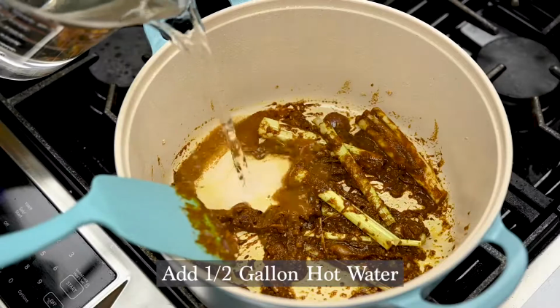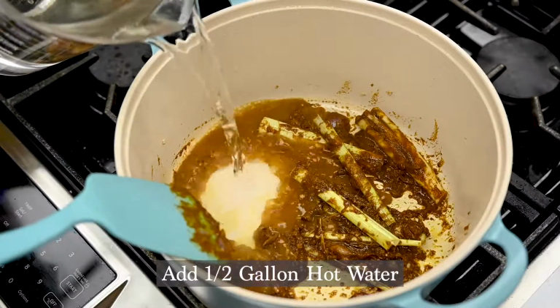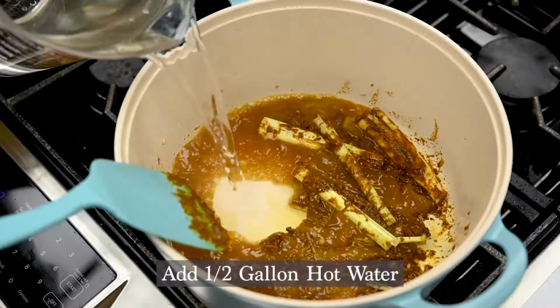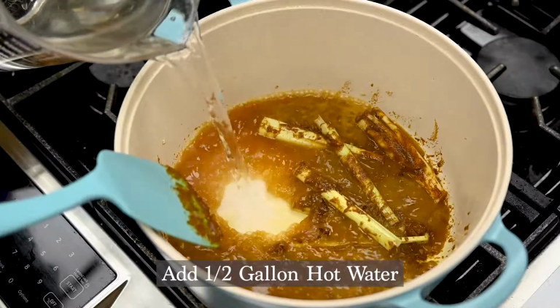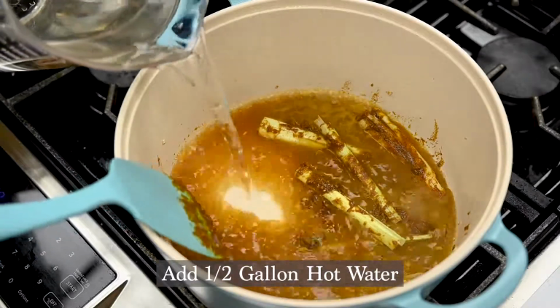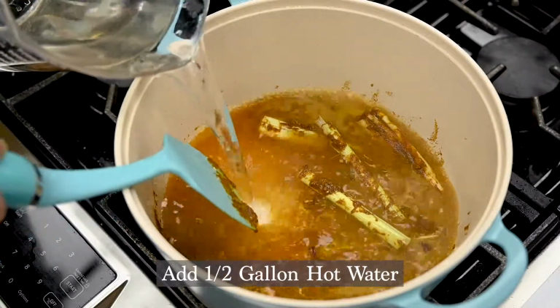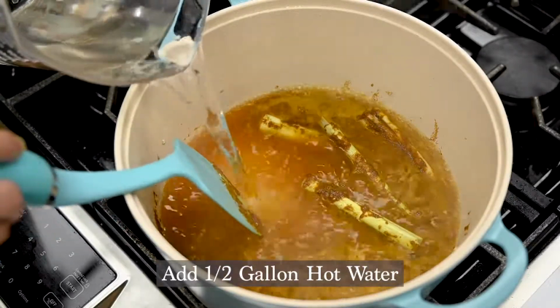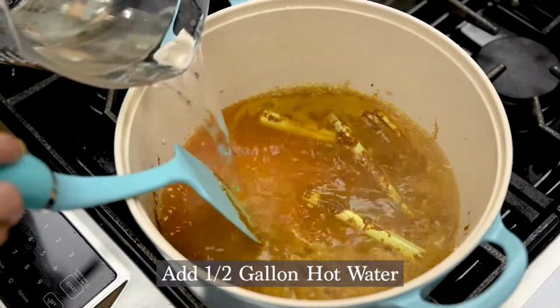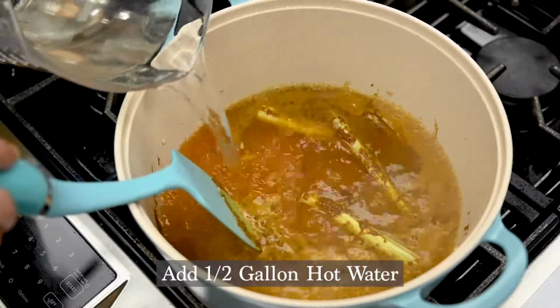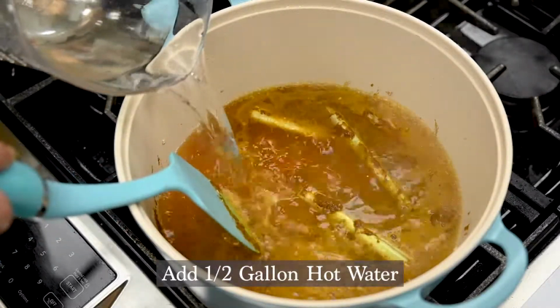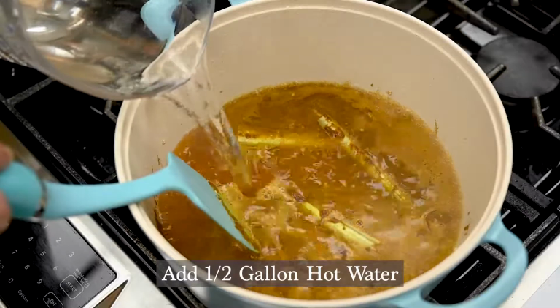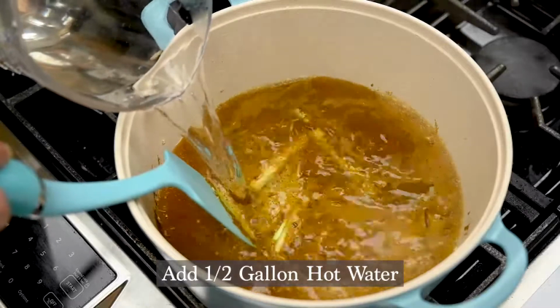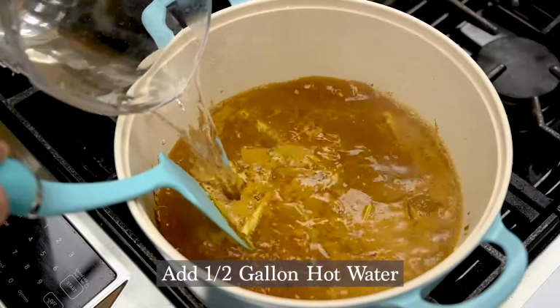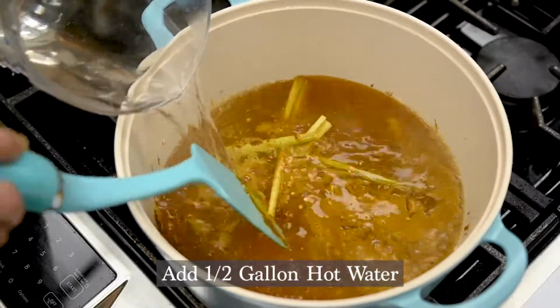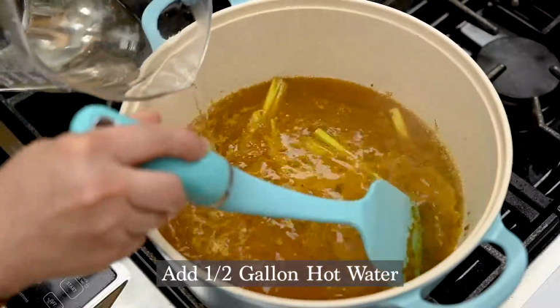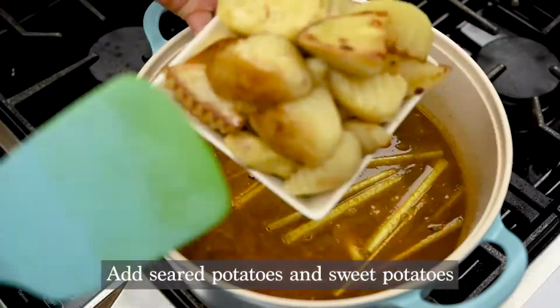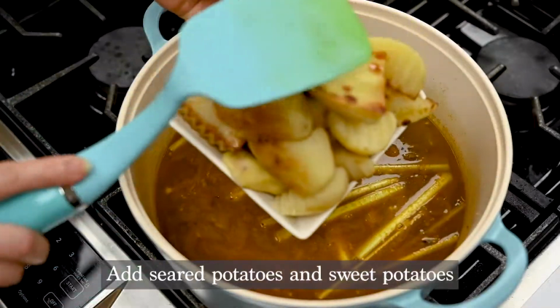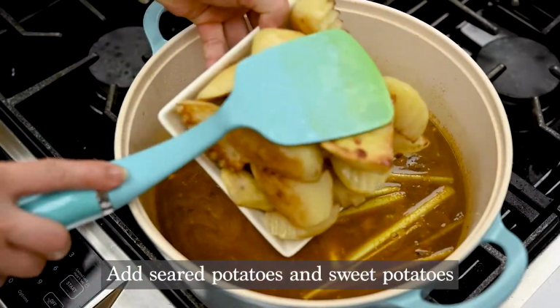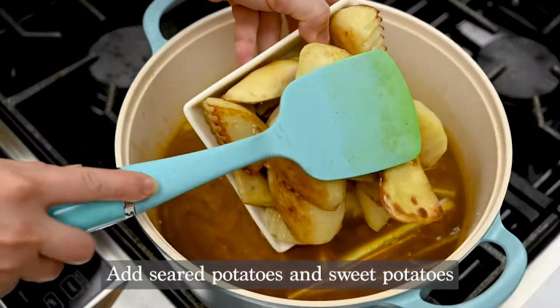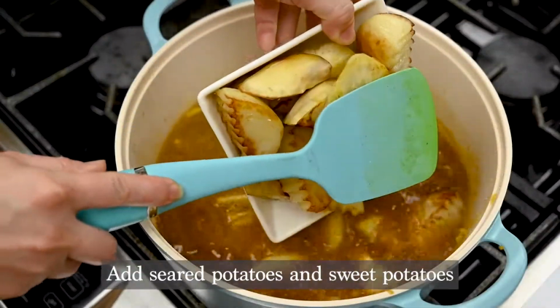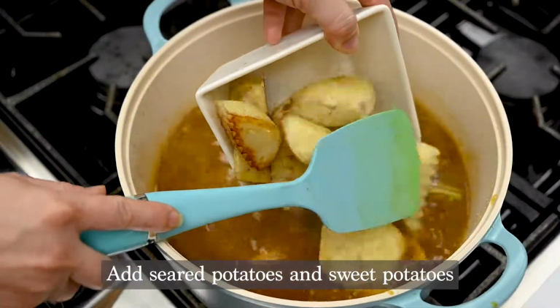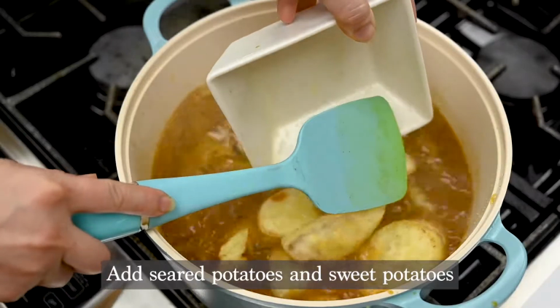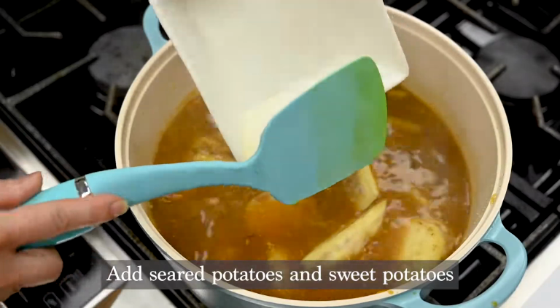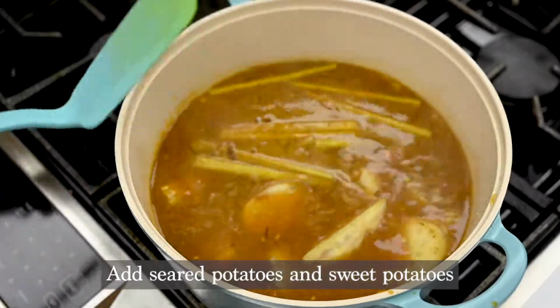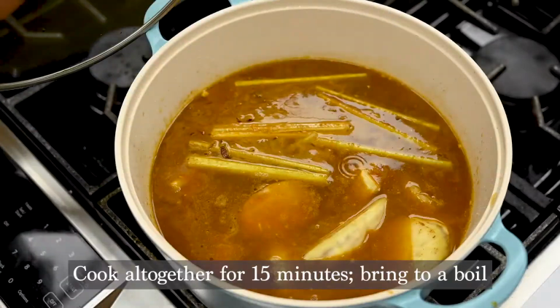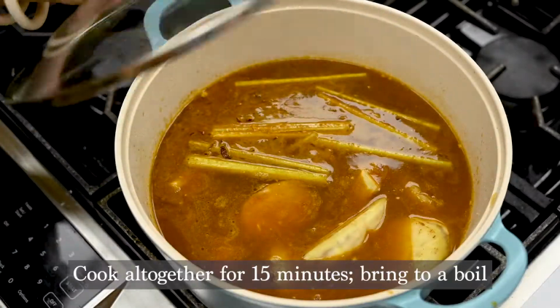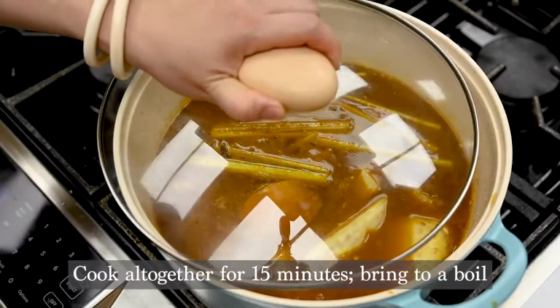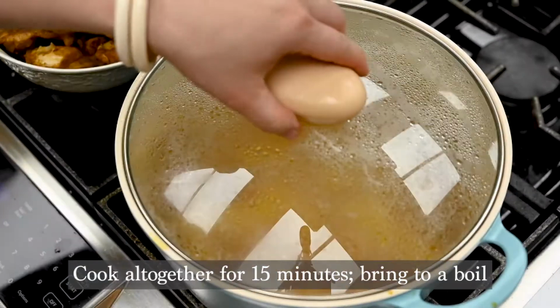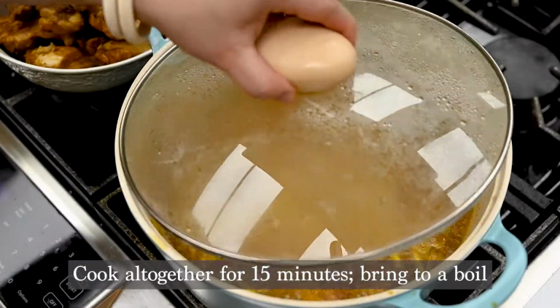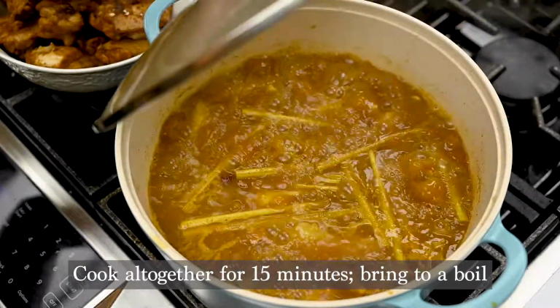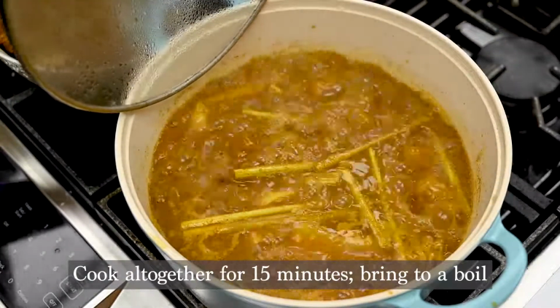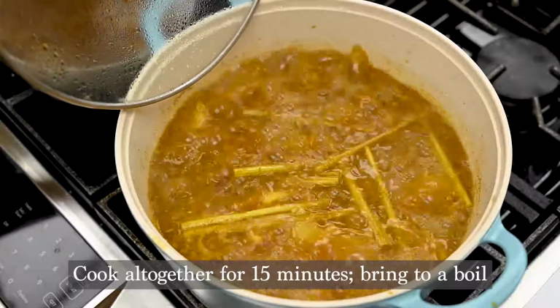After combining everything in the pot together by mixing it well, you're going to add one half gallon of hot water. Remember those potatoes from earlier? Add them to the pot and let it cook all together for 15 minutes. Bring to a boil.